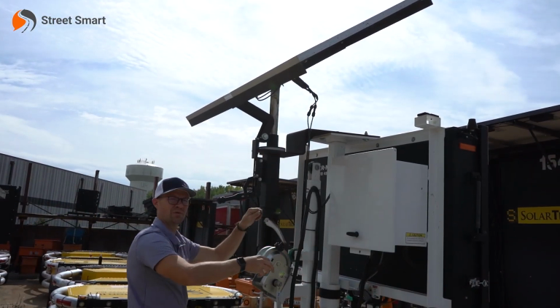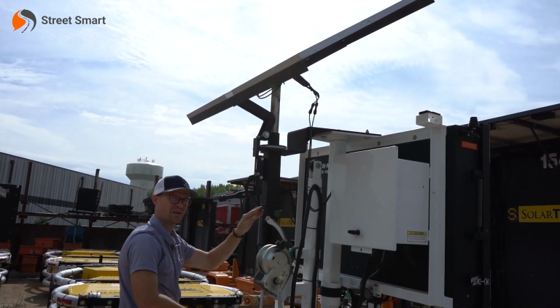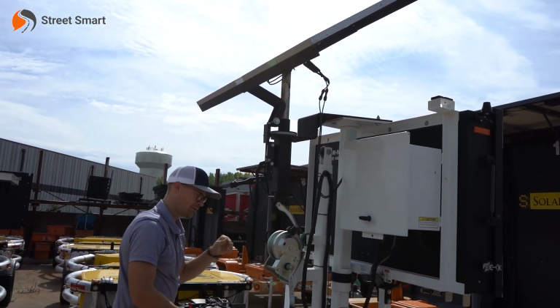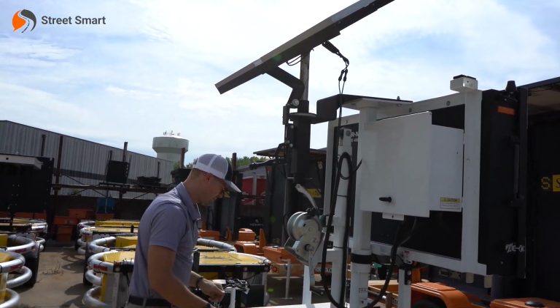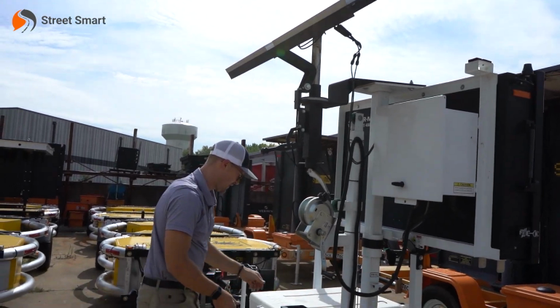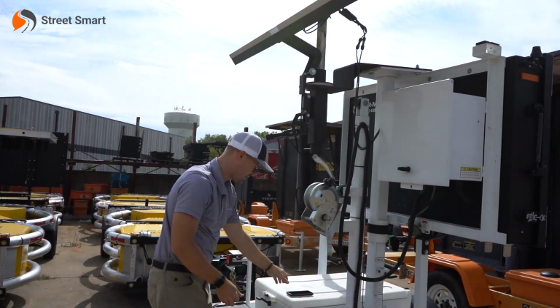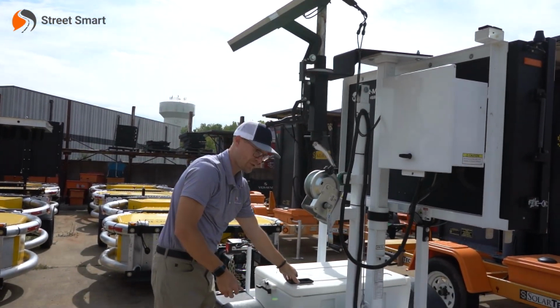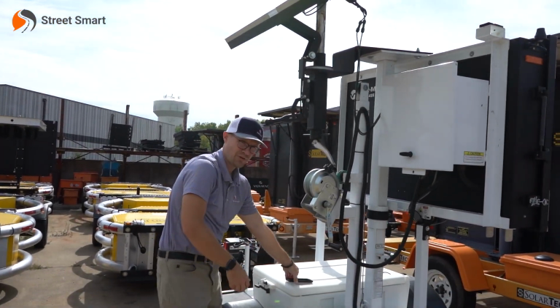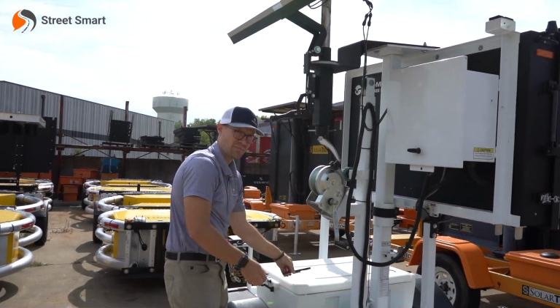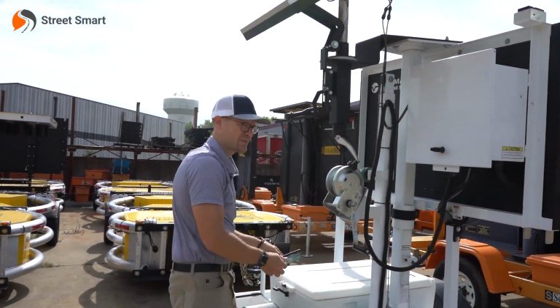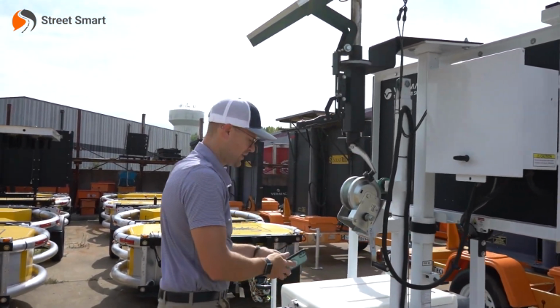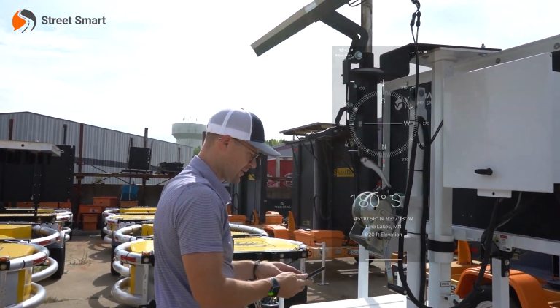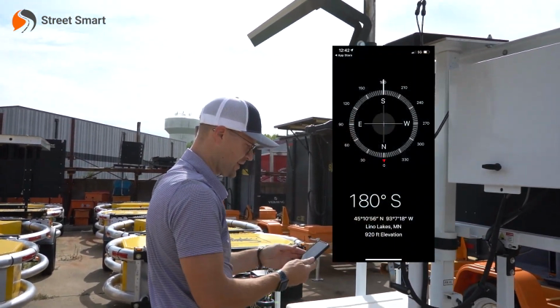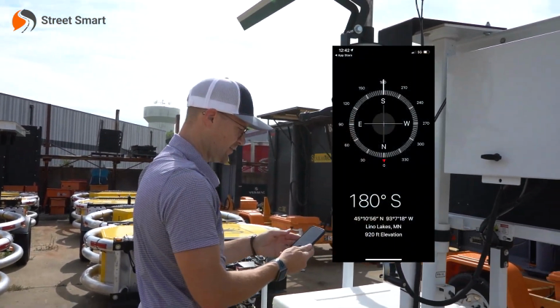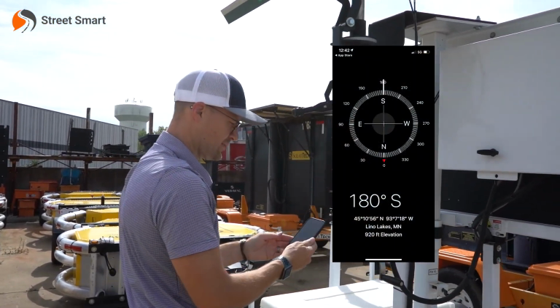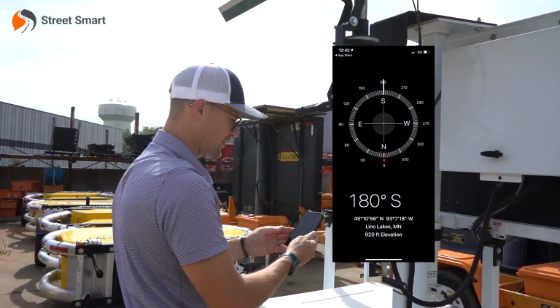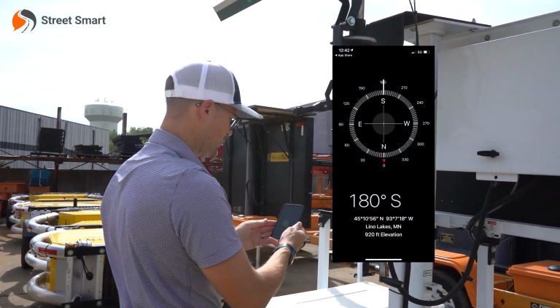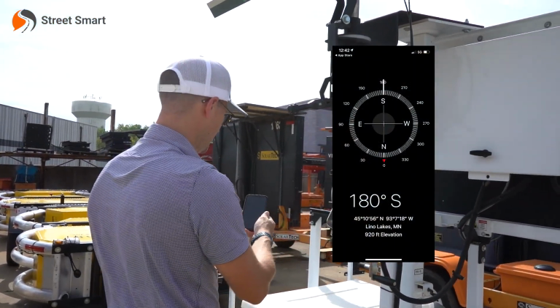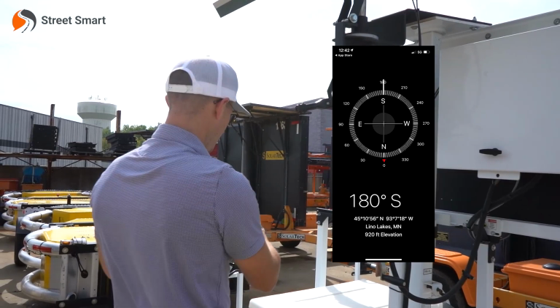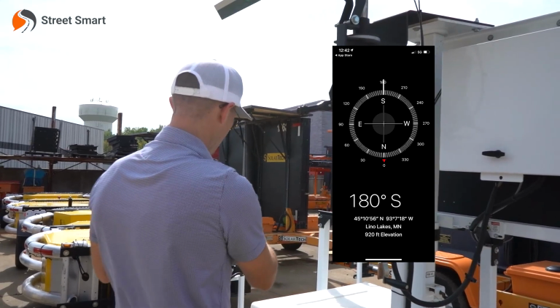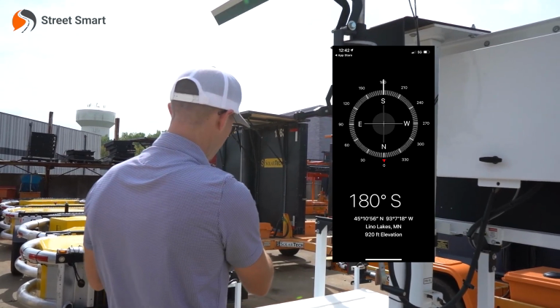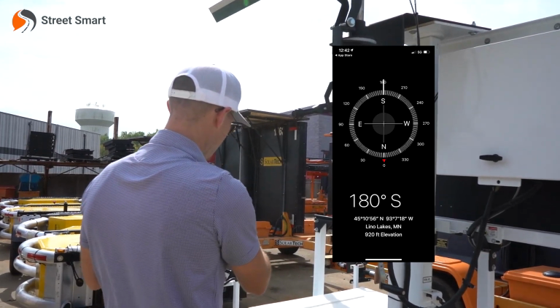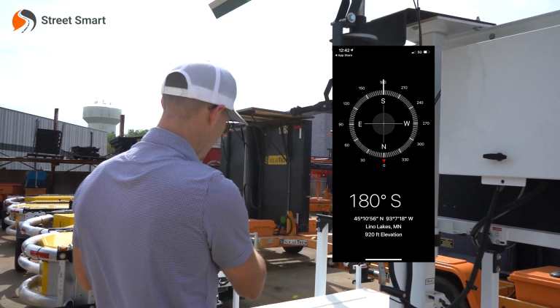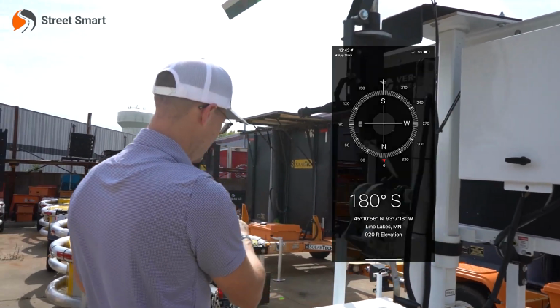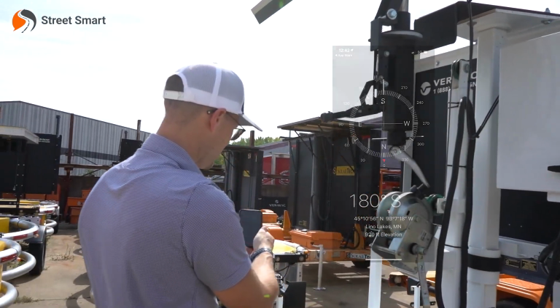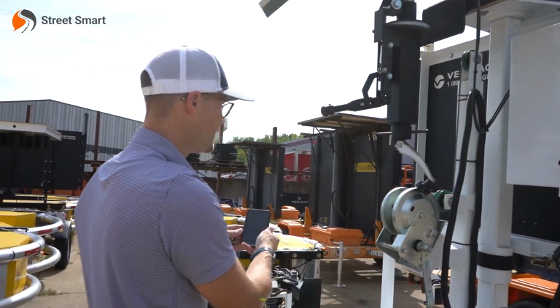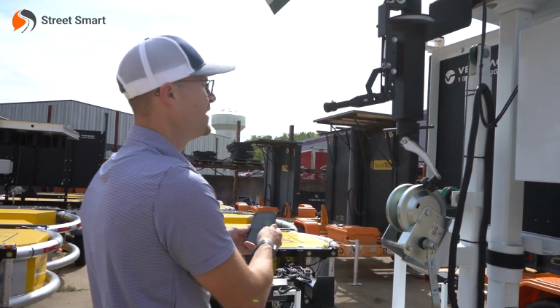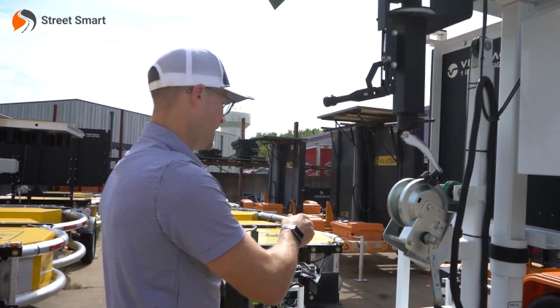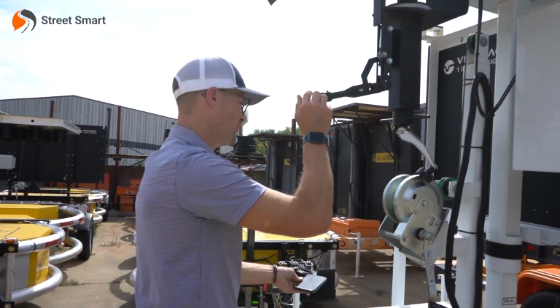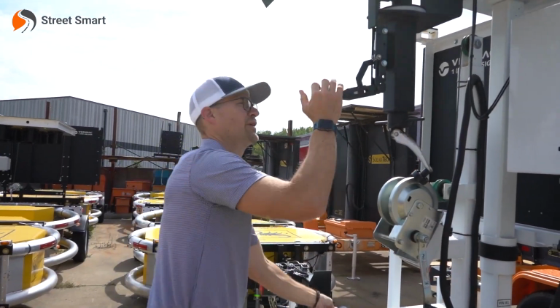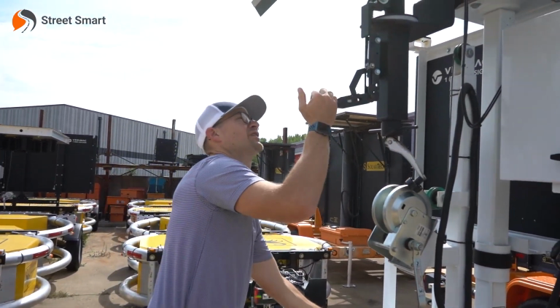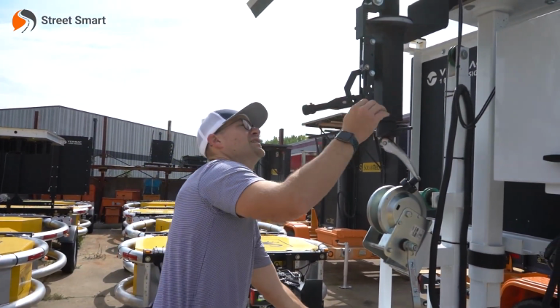Once you're at a 45 degree angle, you pull out a compass, look at the sun, or use your cell phone. You don't want to be facing south, south and west, at a 45 degree angle.